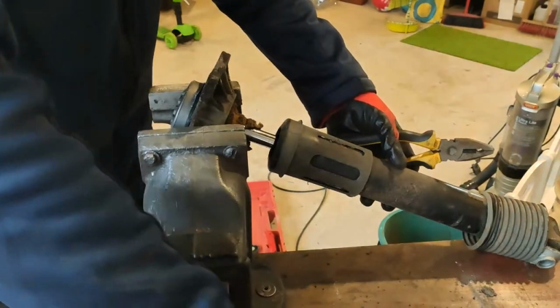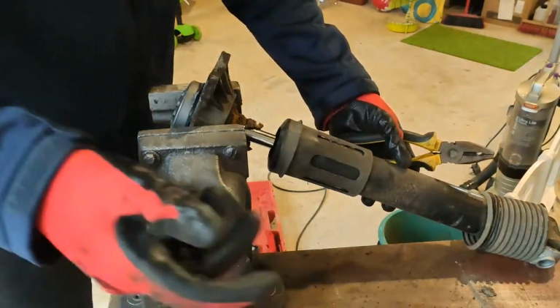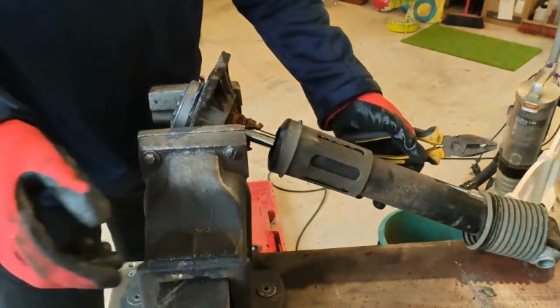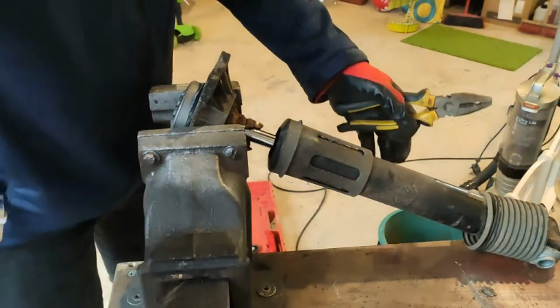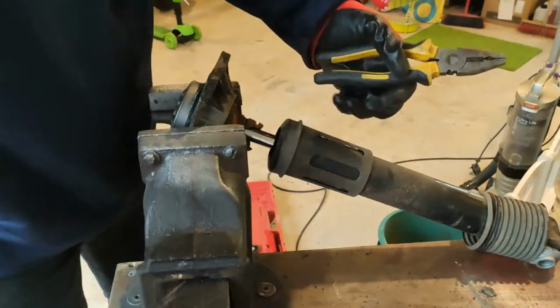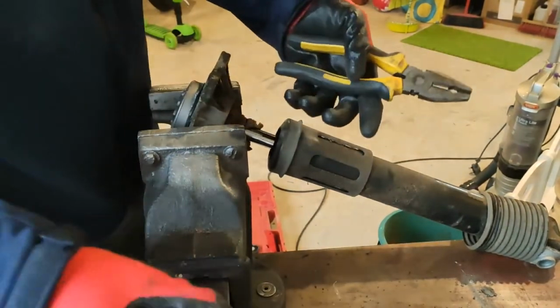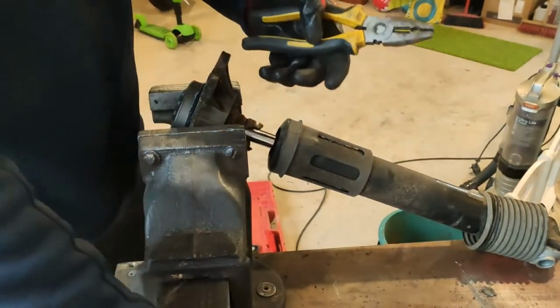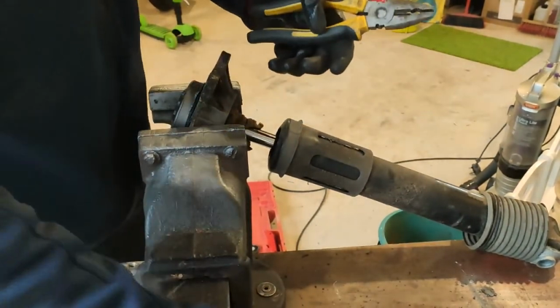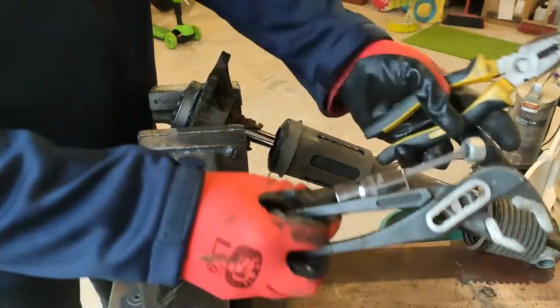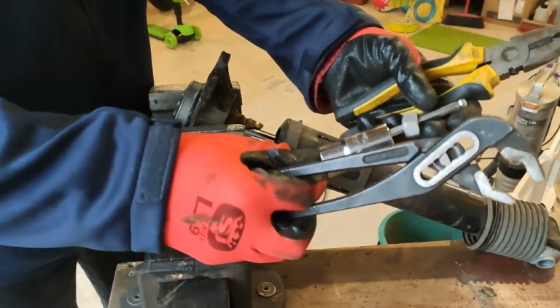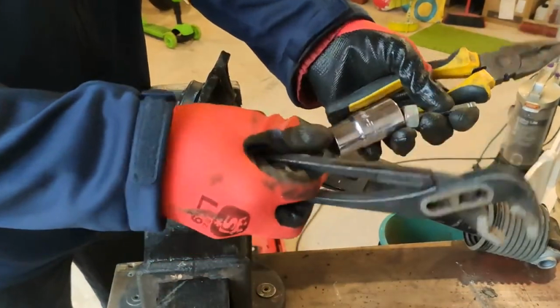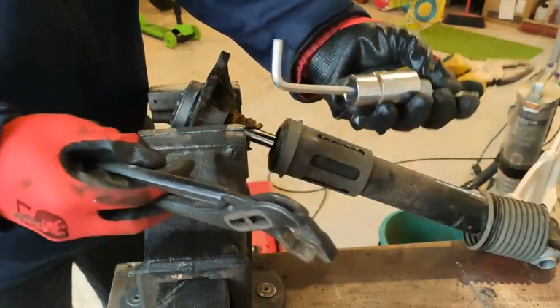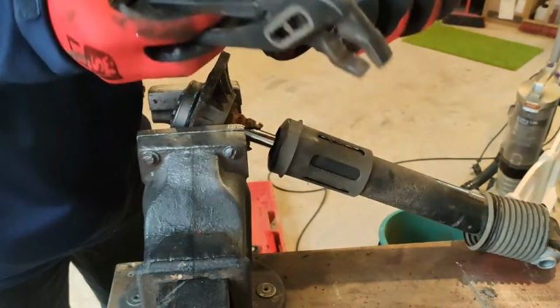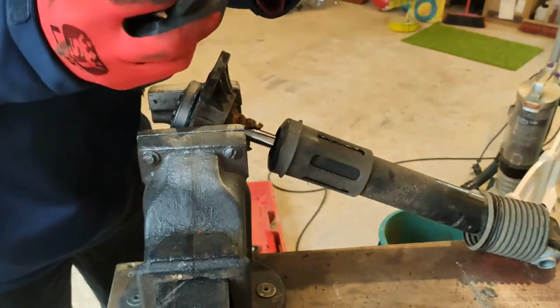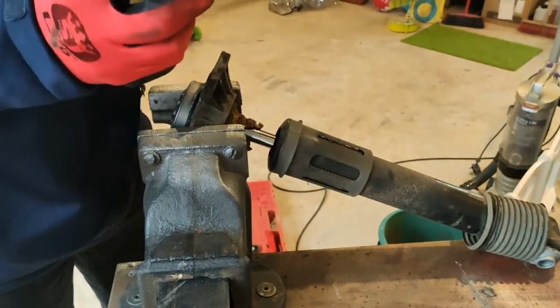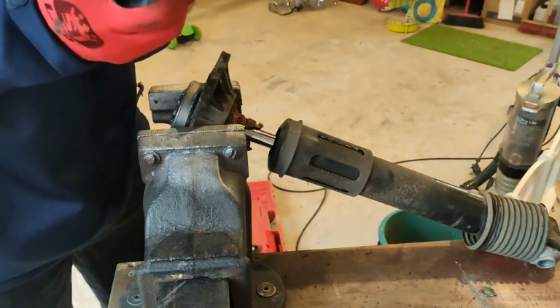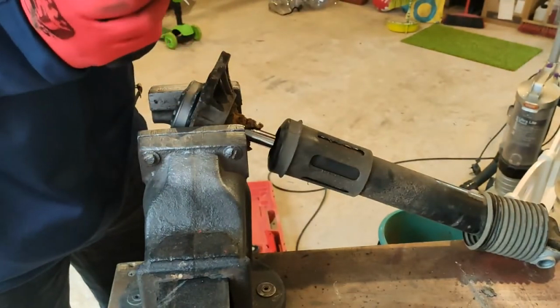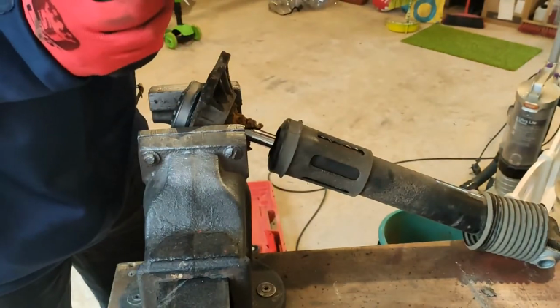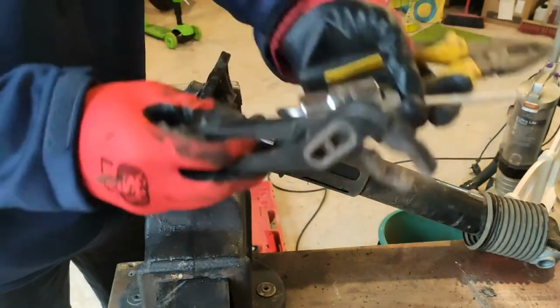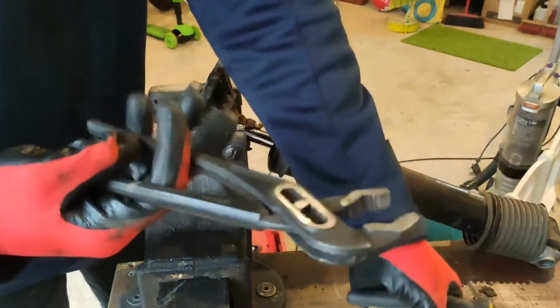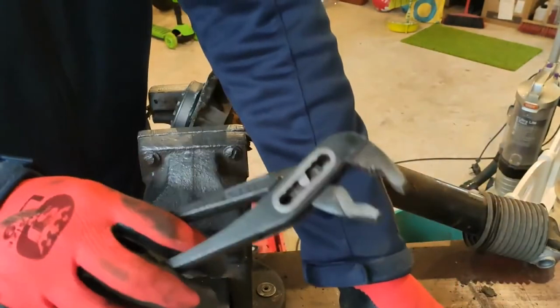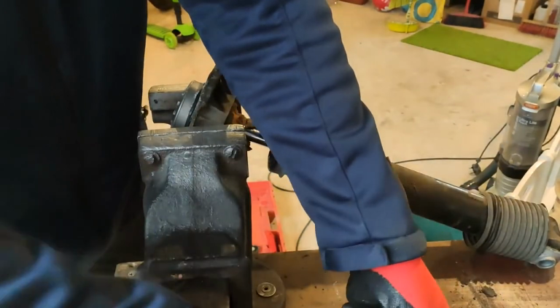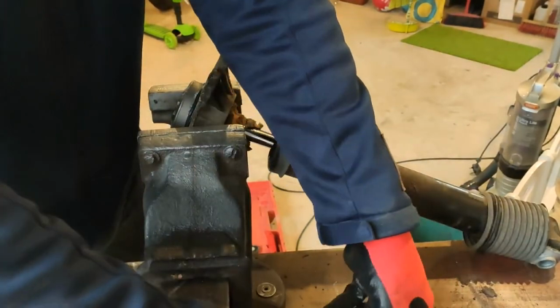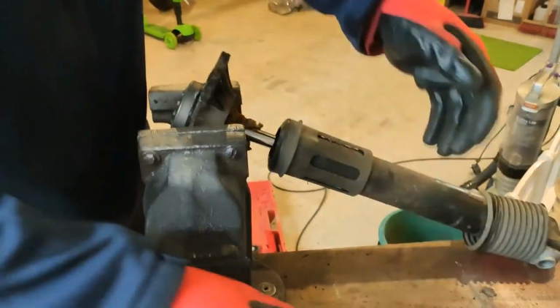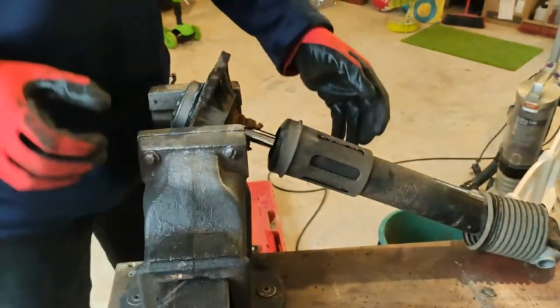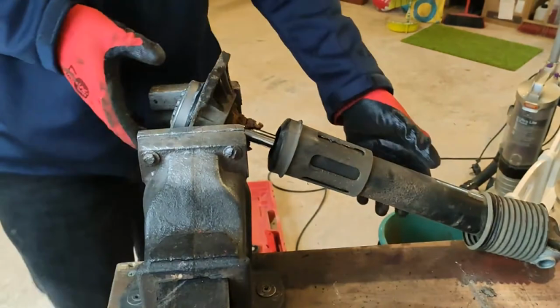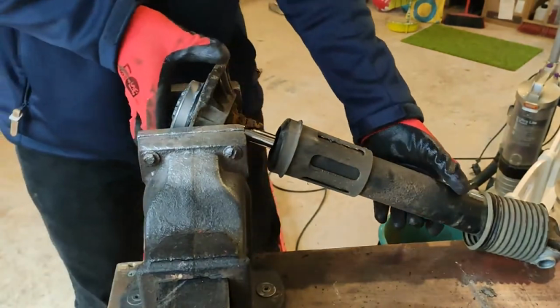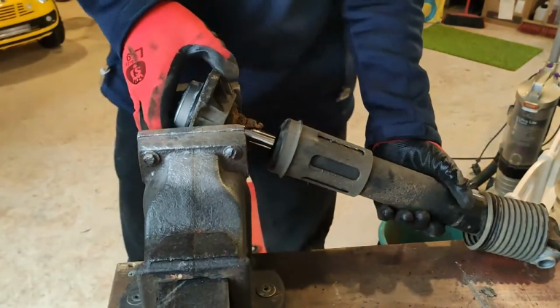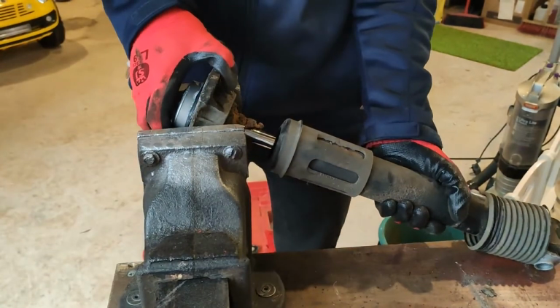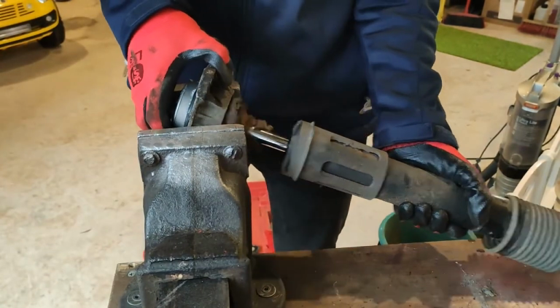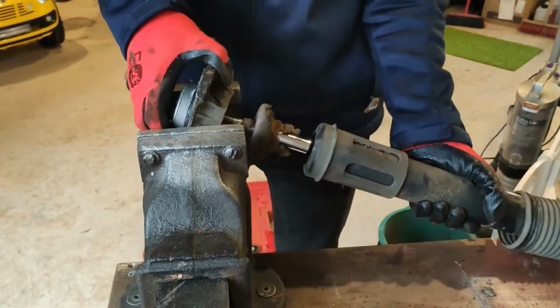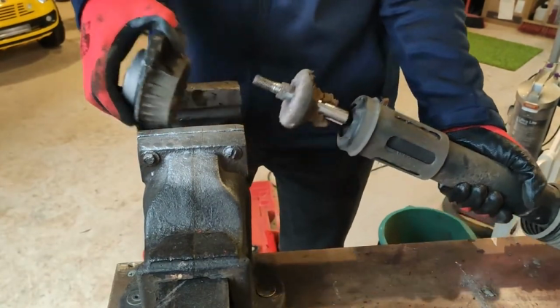This came out easier than I thought with just a long 6mm hex key and a pair of pliers. It wasn't quite as tight as I maybe expected it to be.